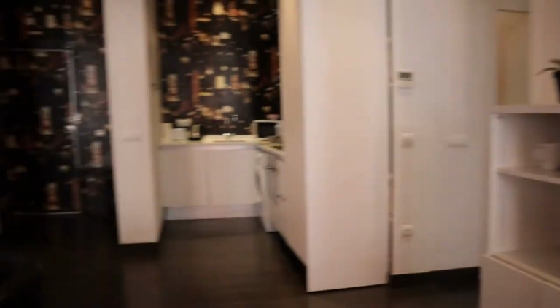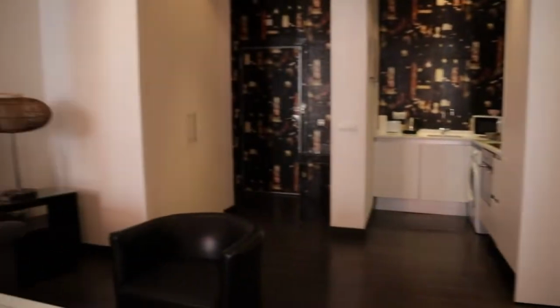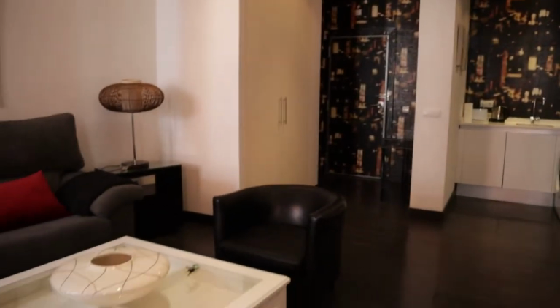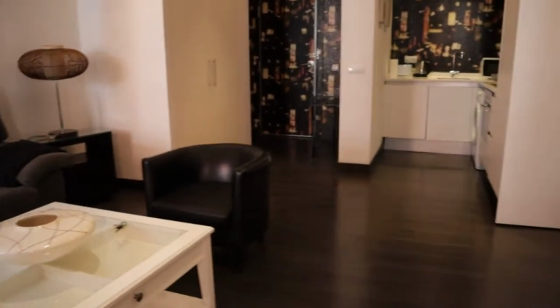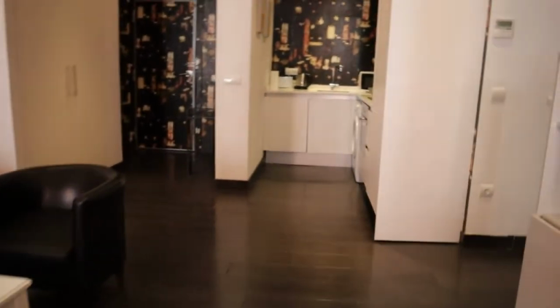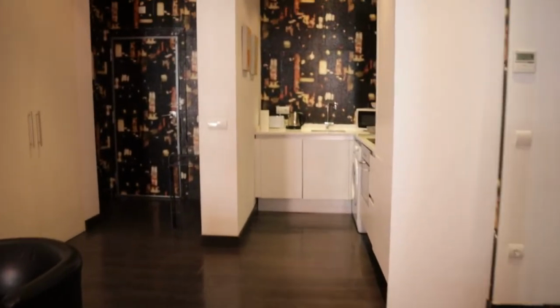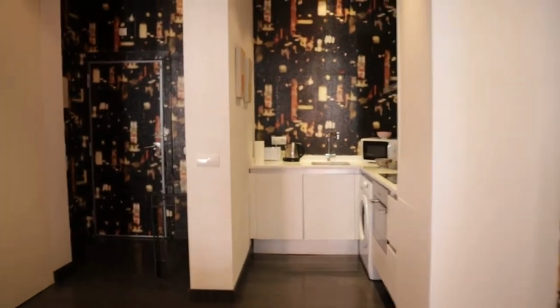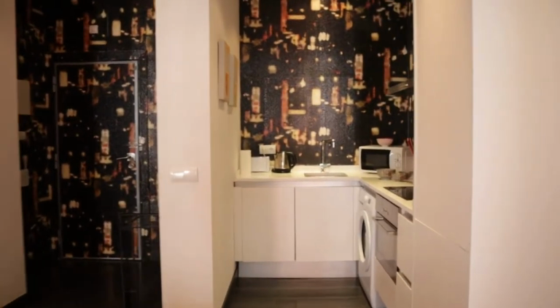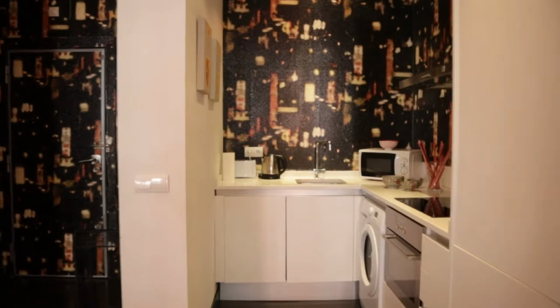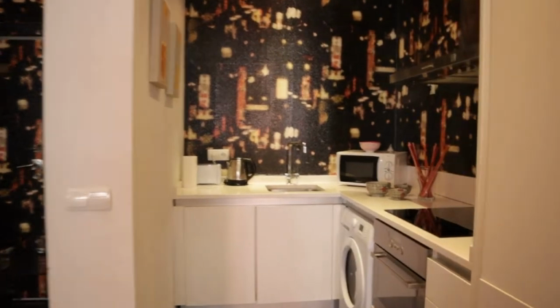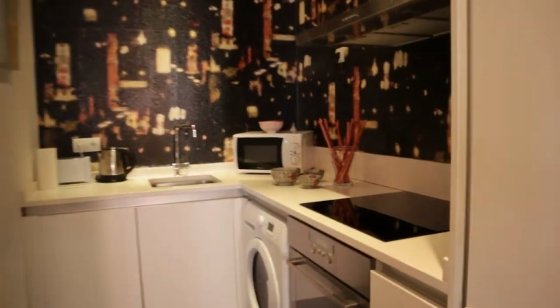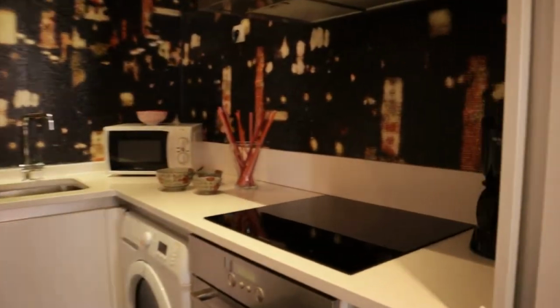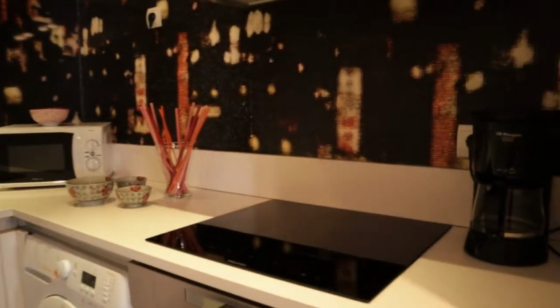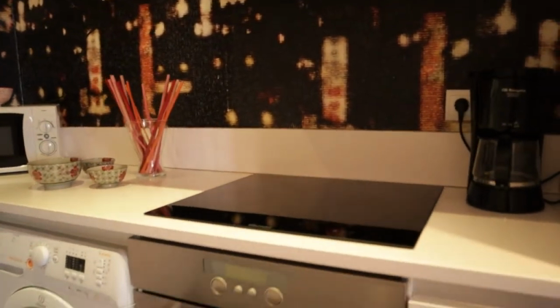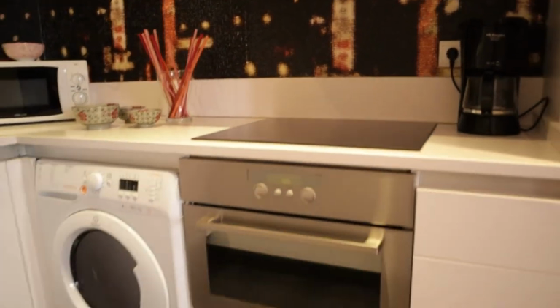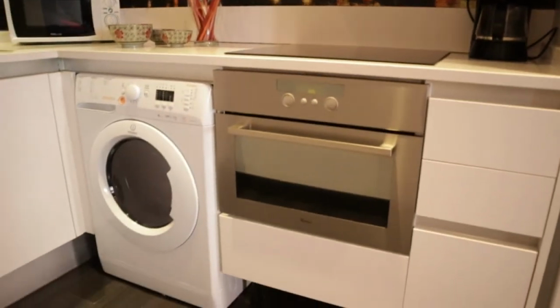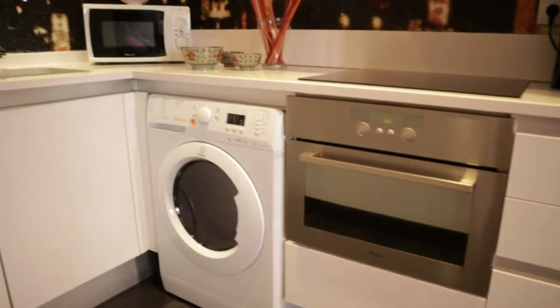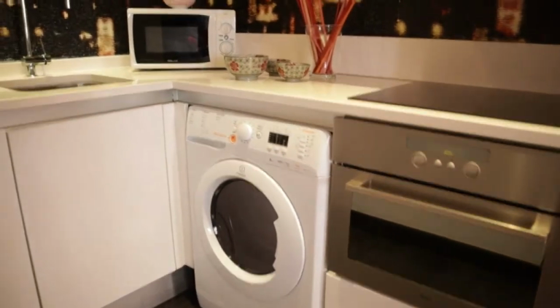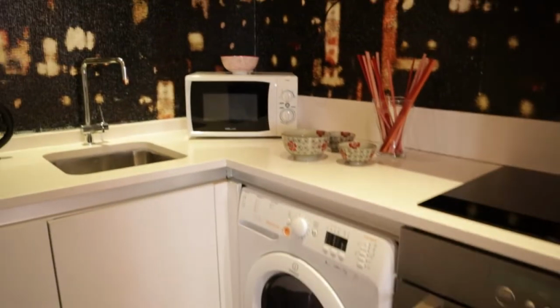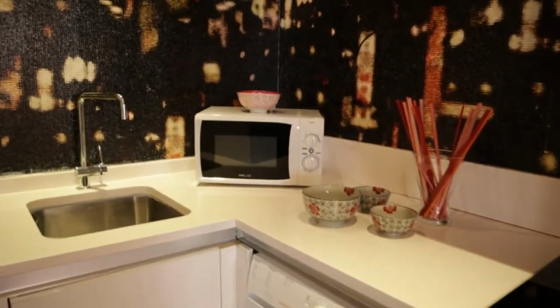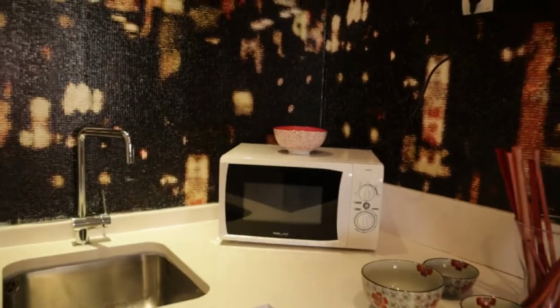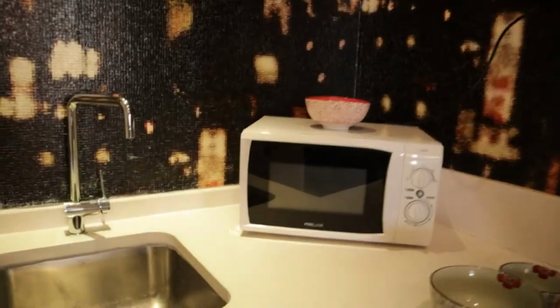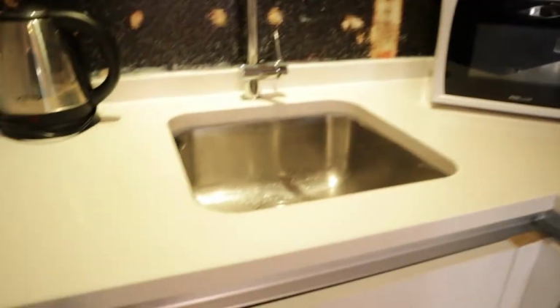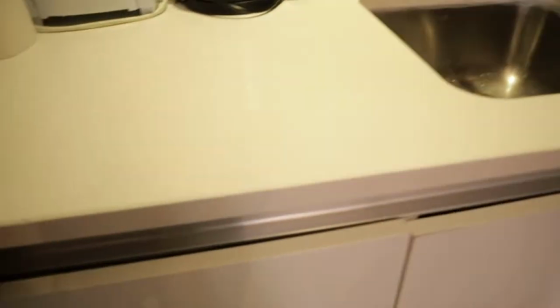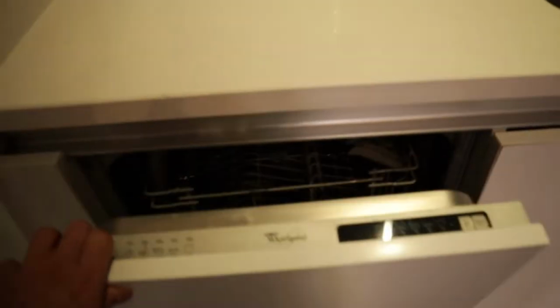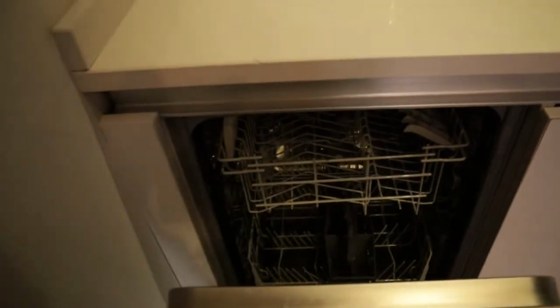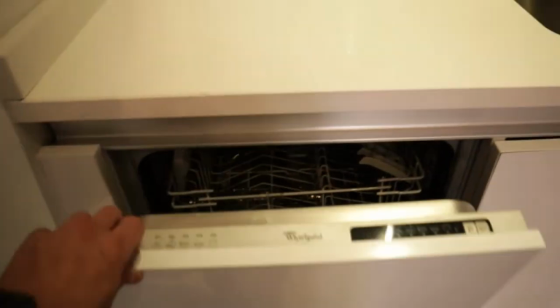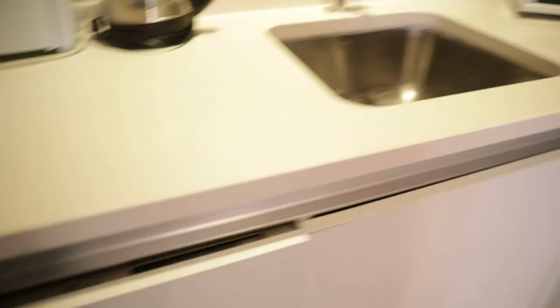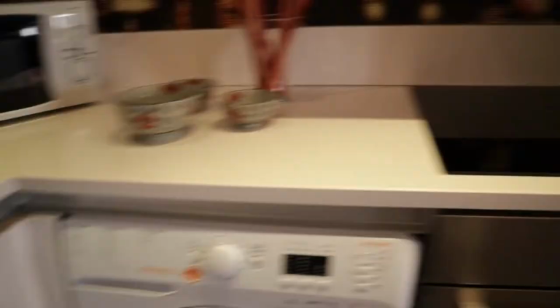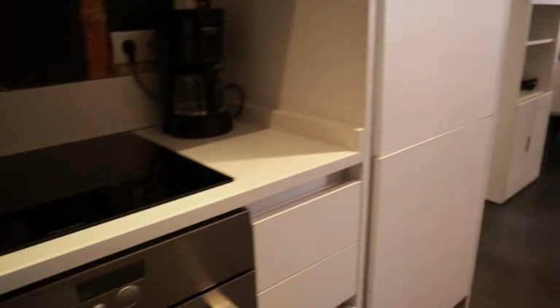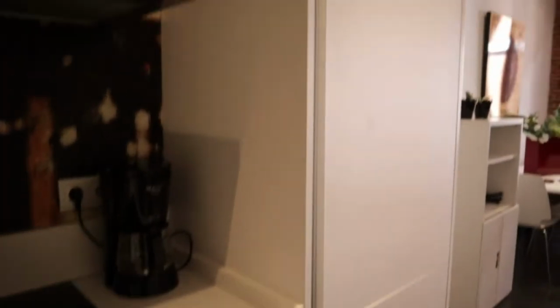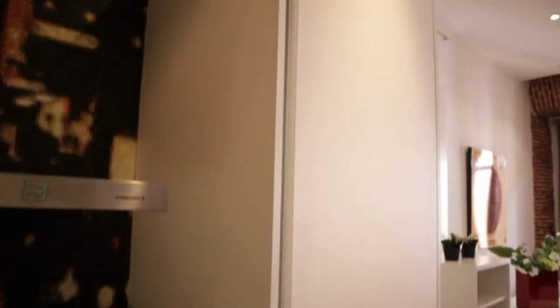Kitchen area, totally equipped: three stove, oven, washing machine, microwave, dishwasher, and the fridge.